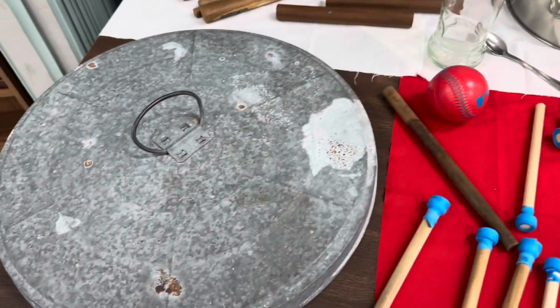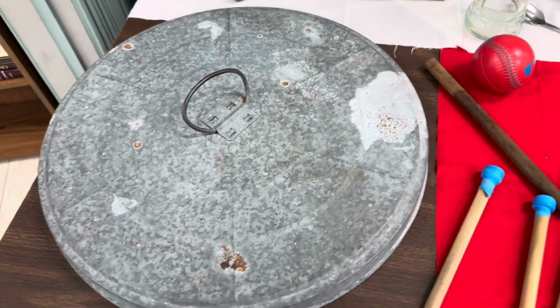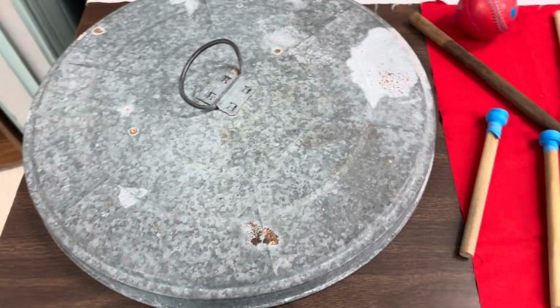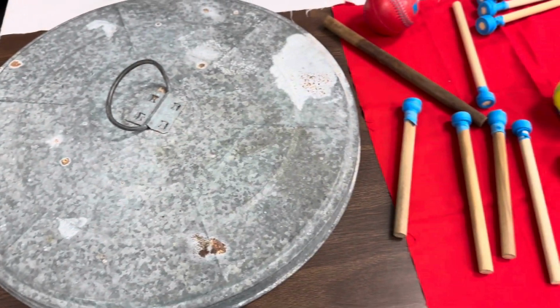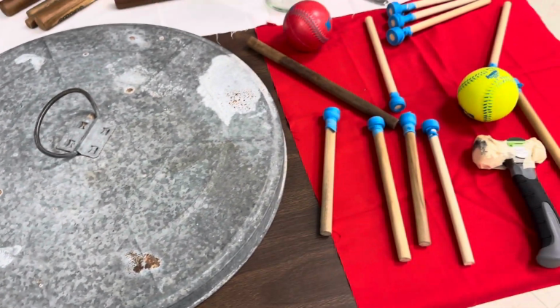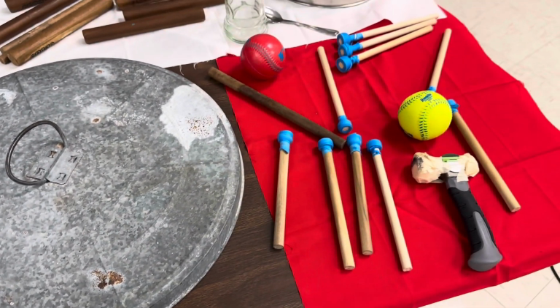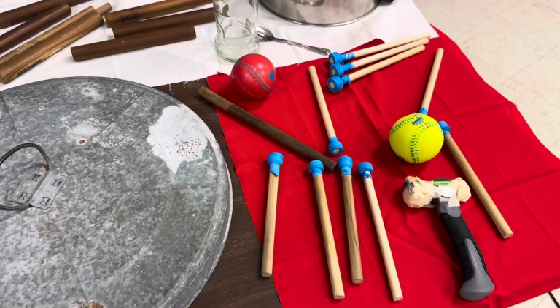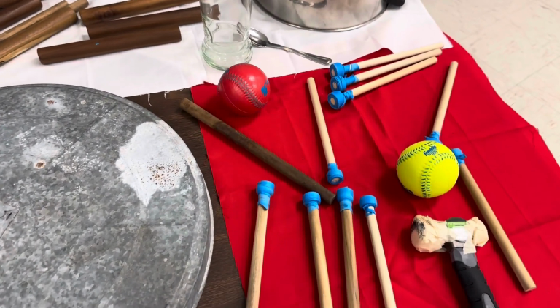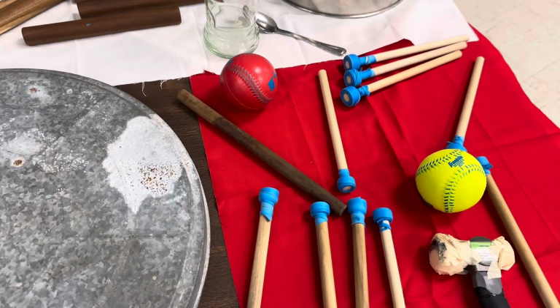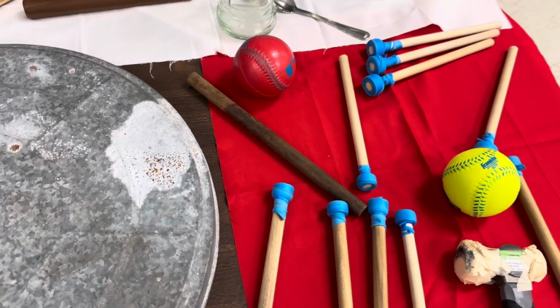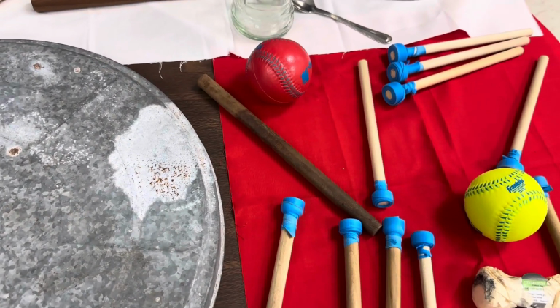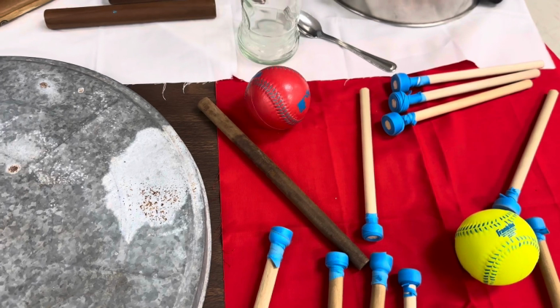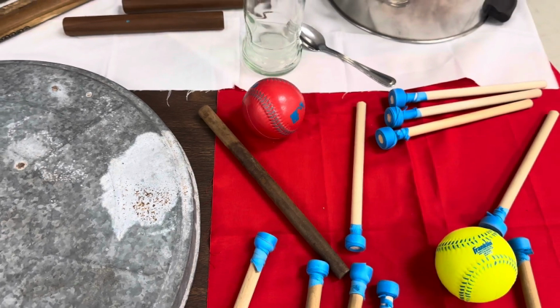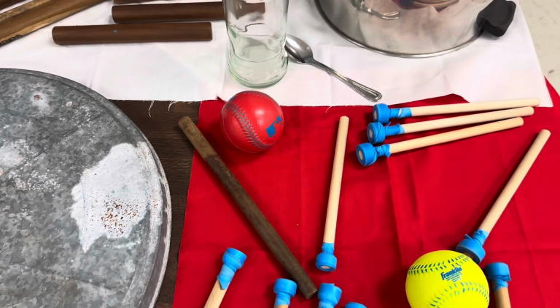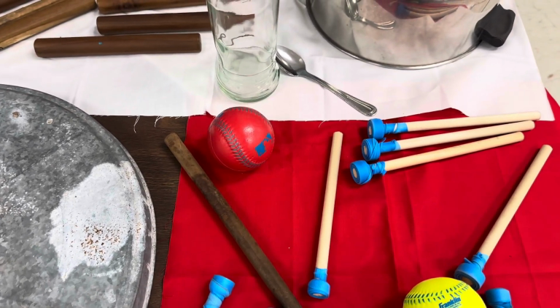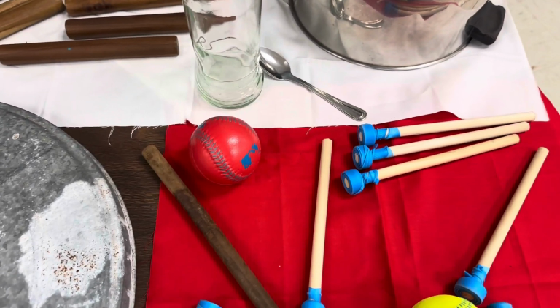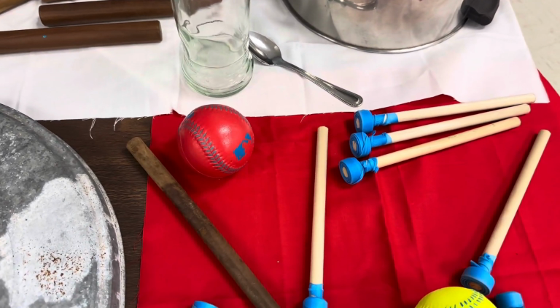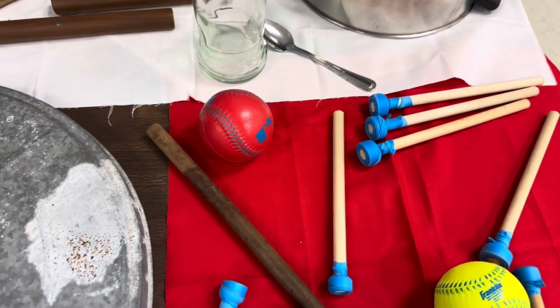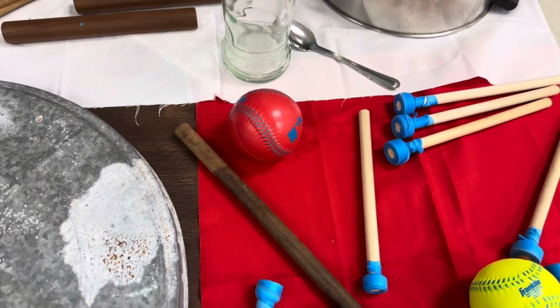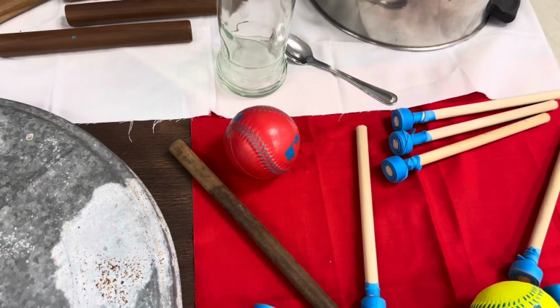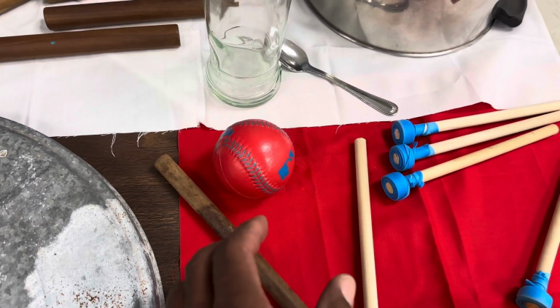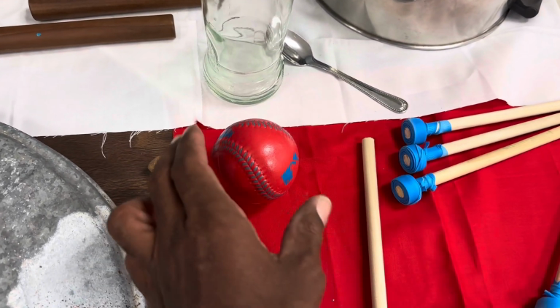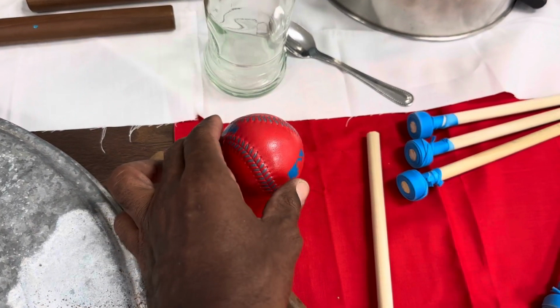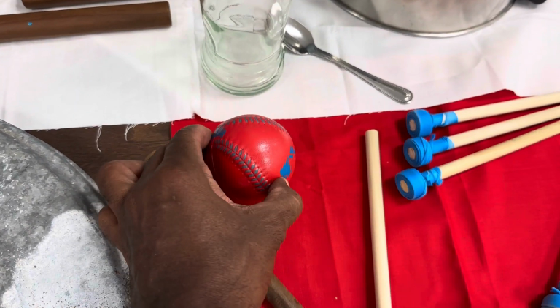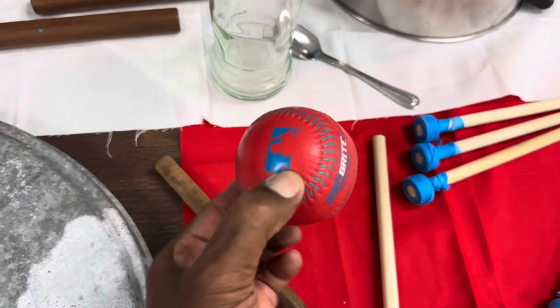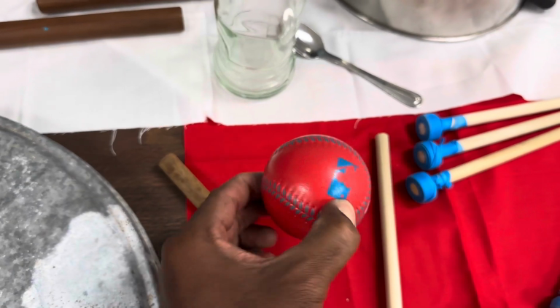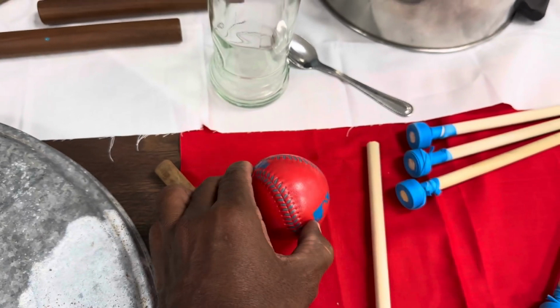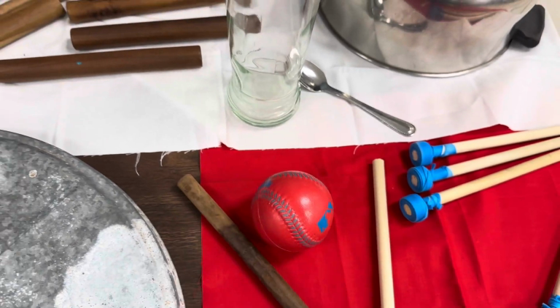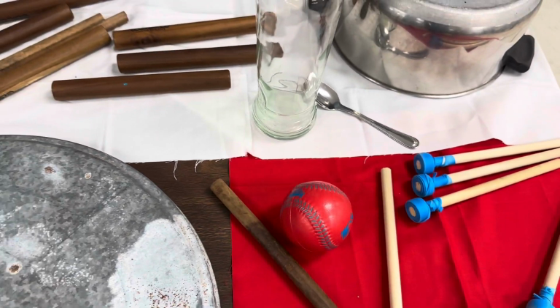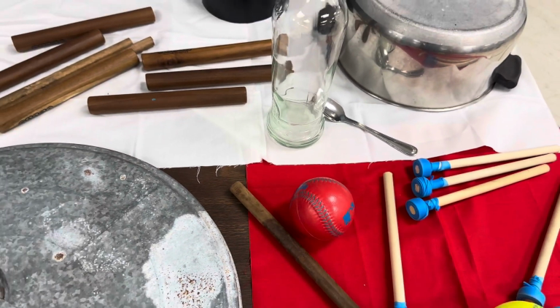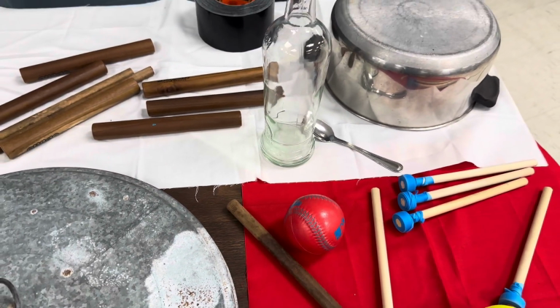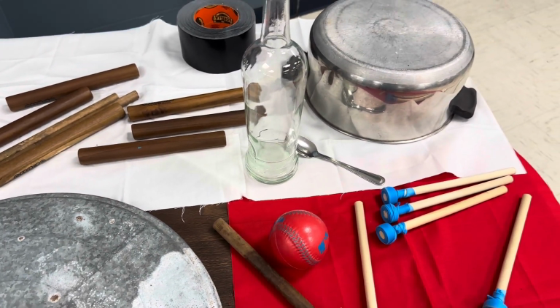Bottle and spoon, of course, you have the pot, garbage can covers and stuff. Here you have Steel Pan Sticks — Double Second Sticks, Guitar Pan Sticks. You have these balls here that we use. We cut them and we make bass sticks. I'll show you that in a little bit.